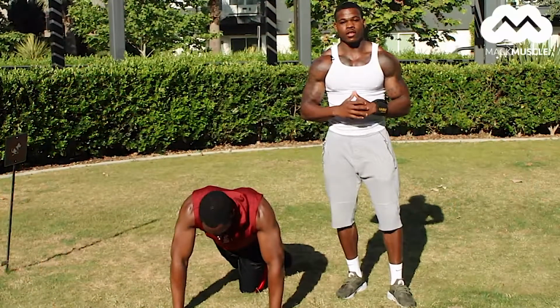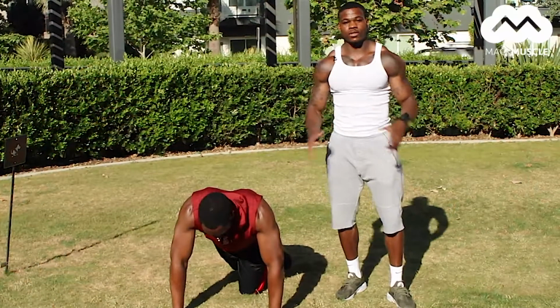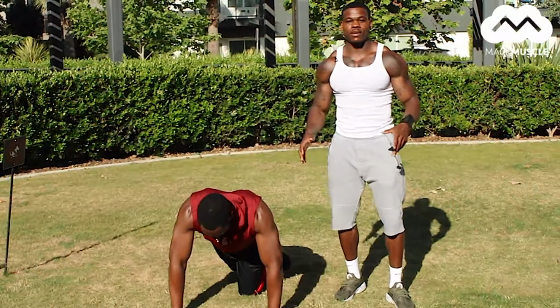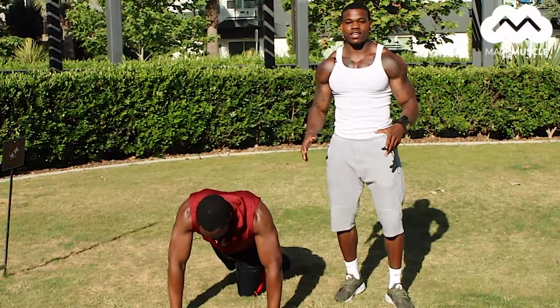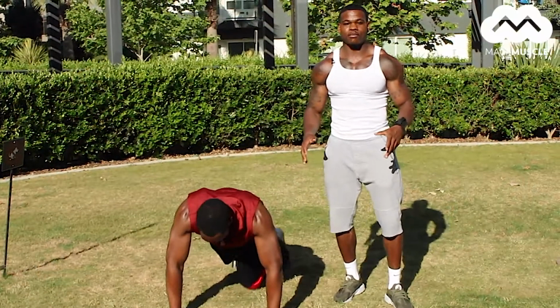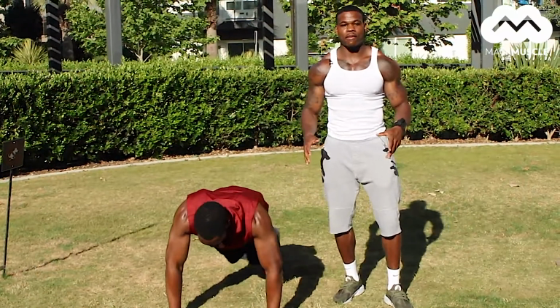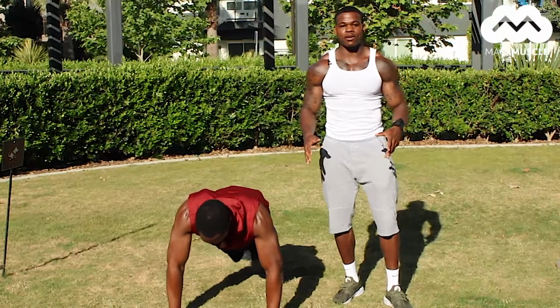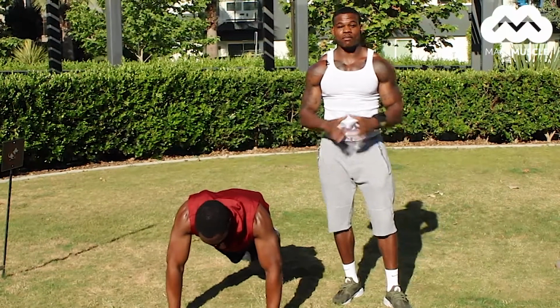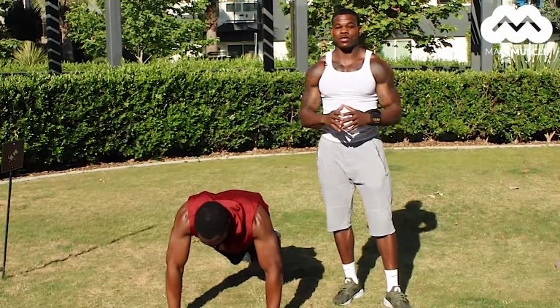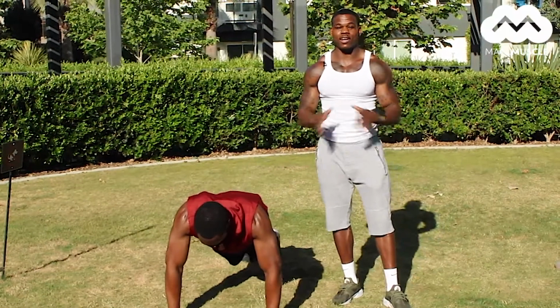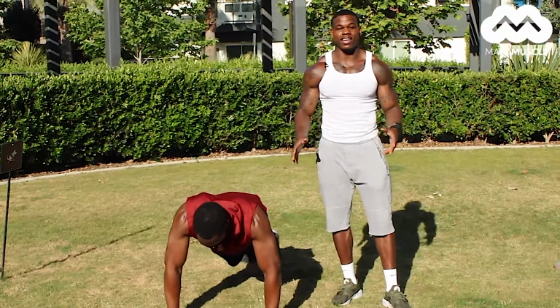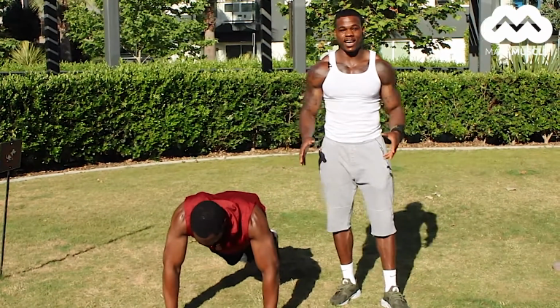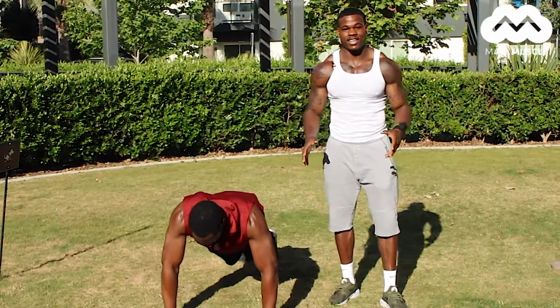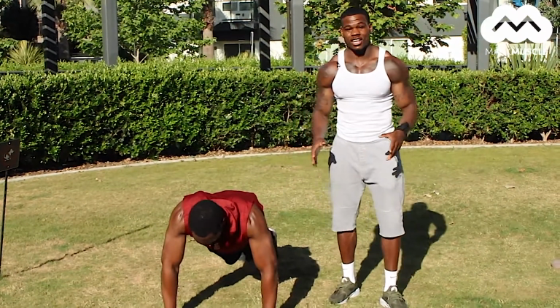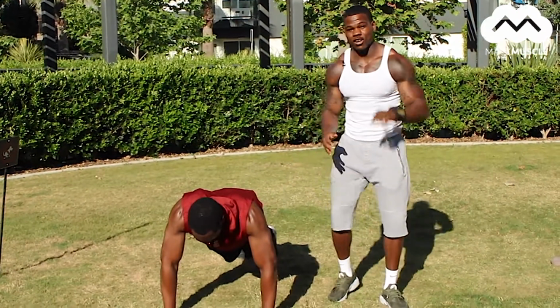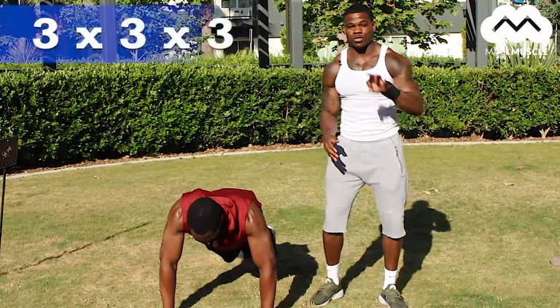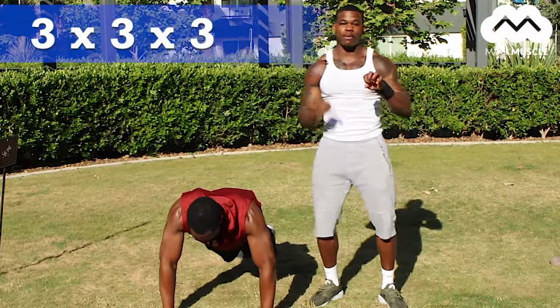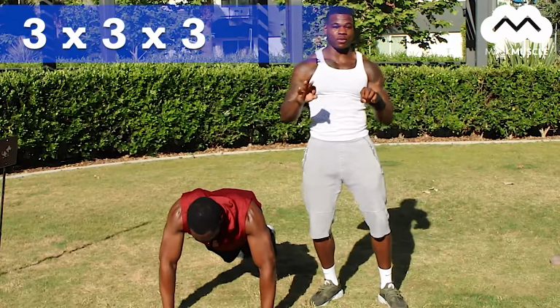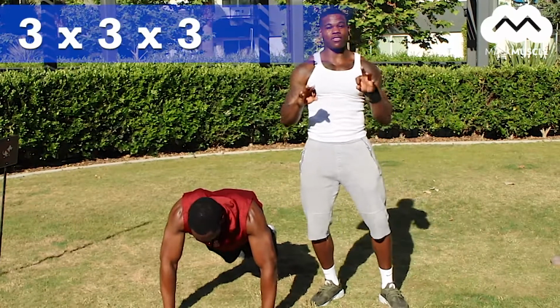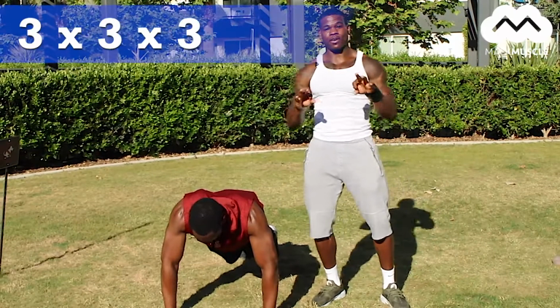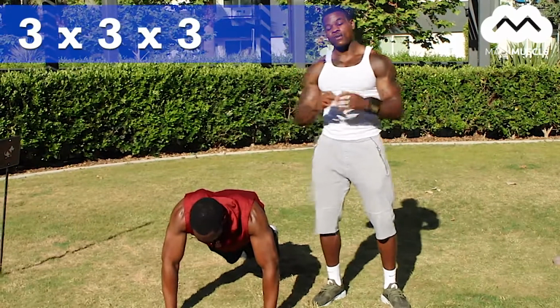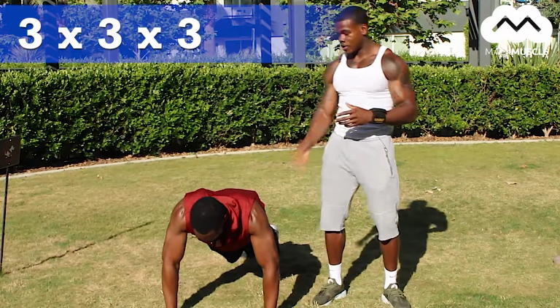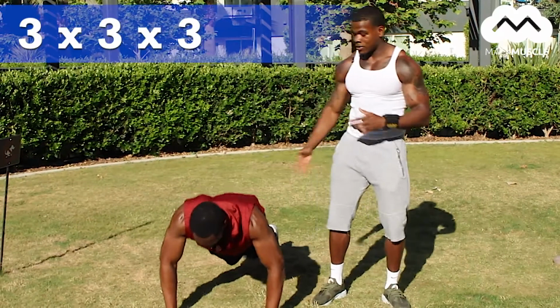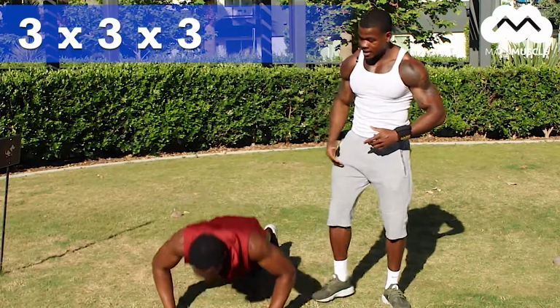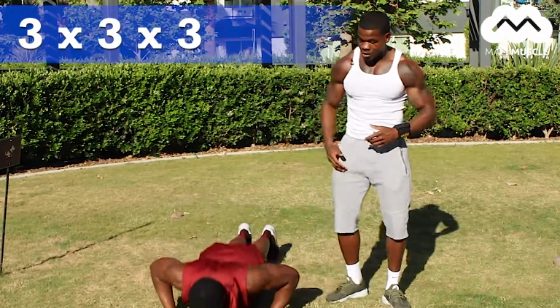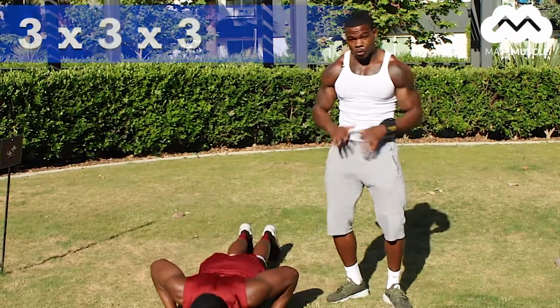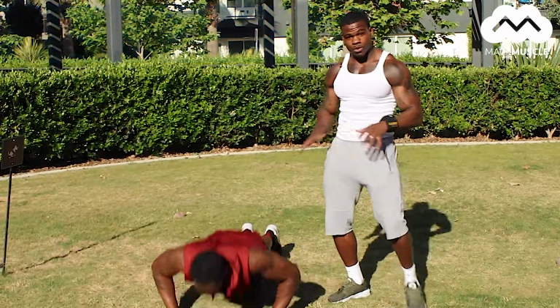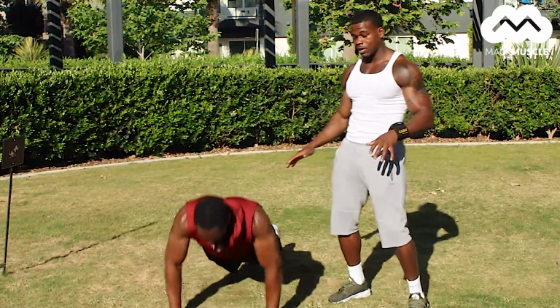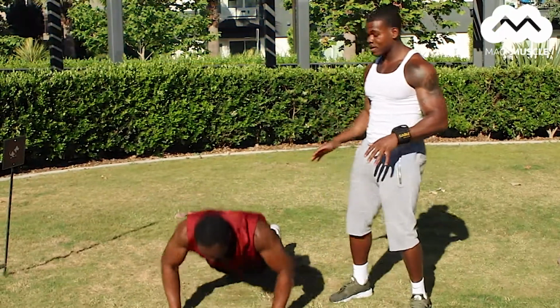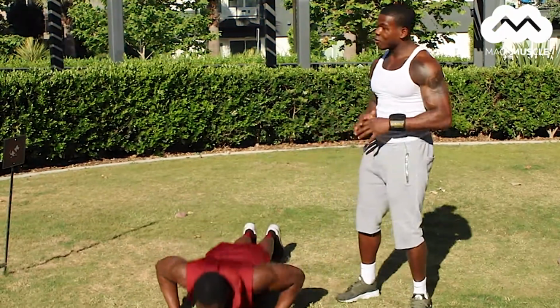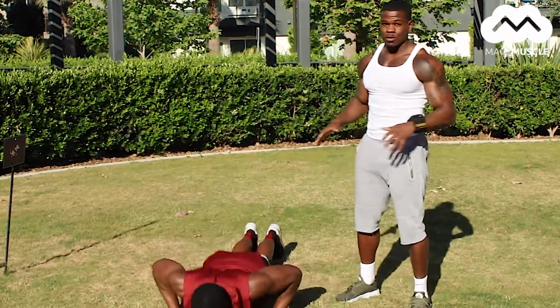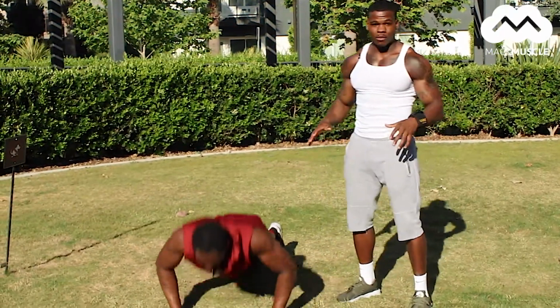What's up guys, it's your boy Mack Muscle coming to you with another easy exercise. I call this the three by three by three. What you want to do is get down and do three push-ups, real simple, real easy.